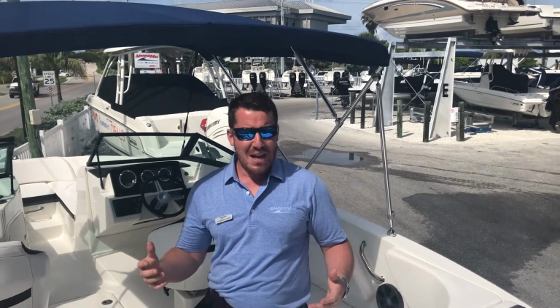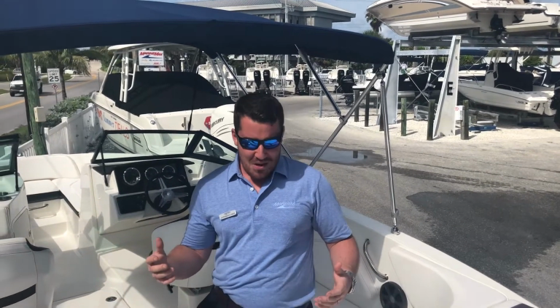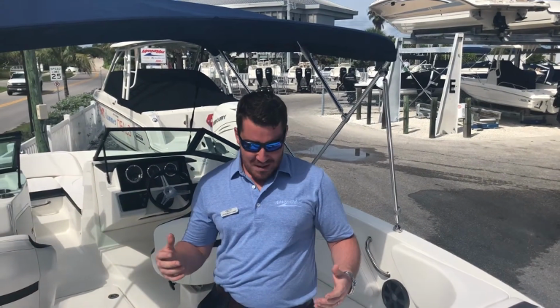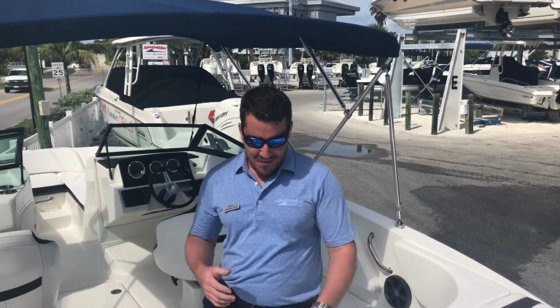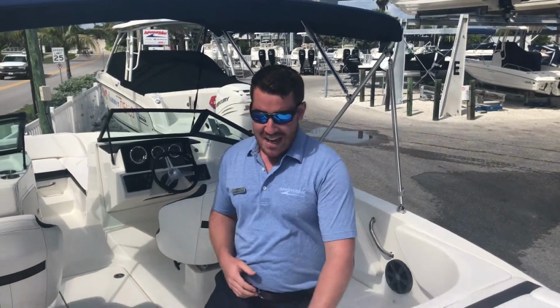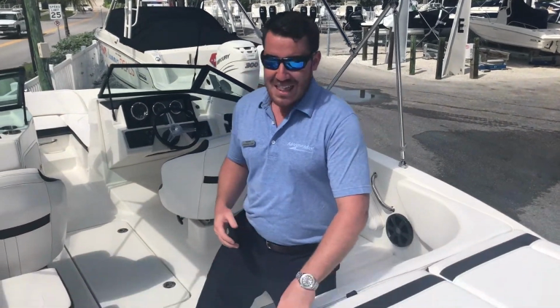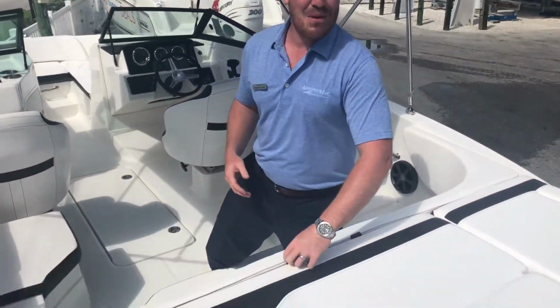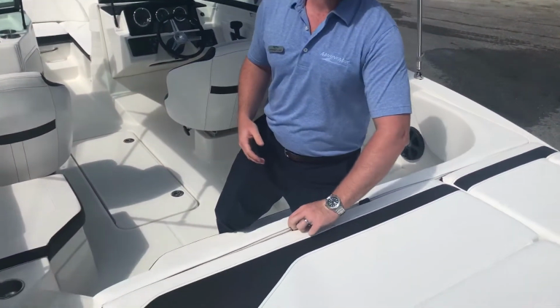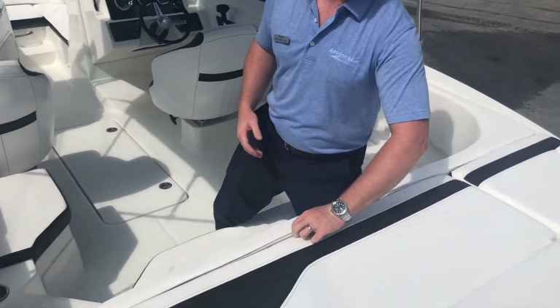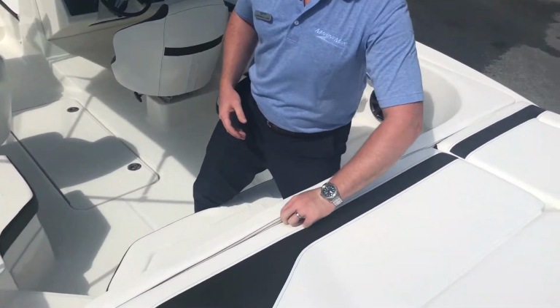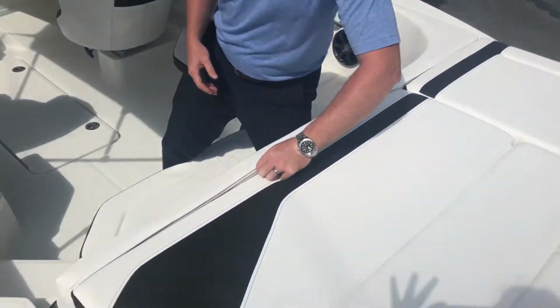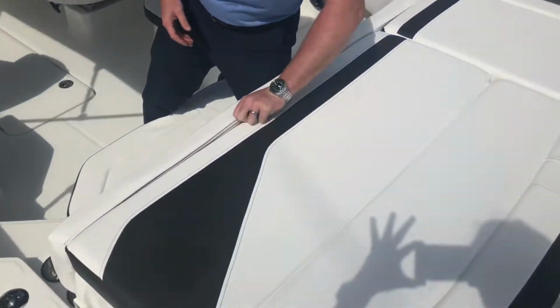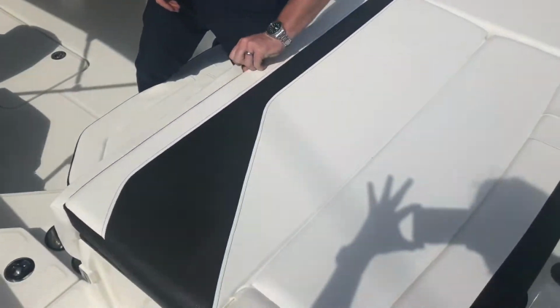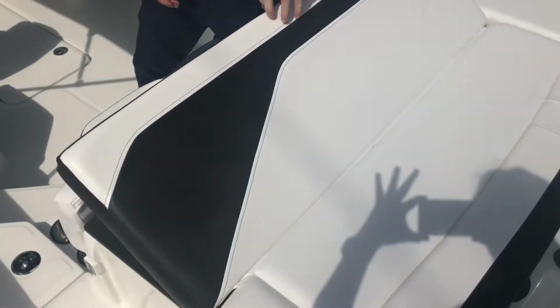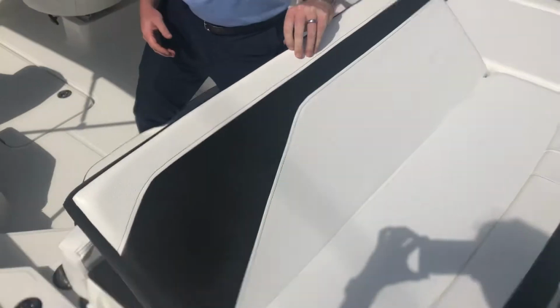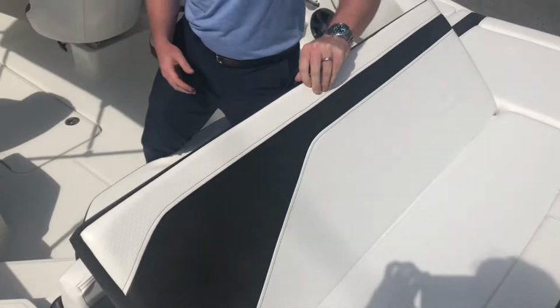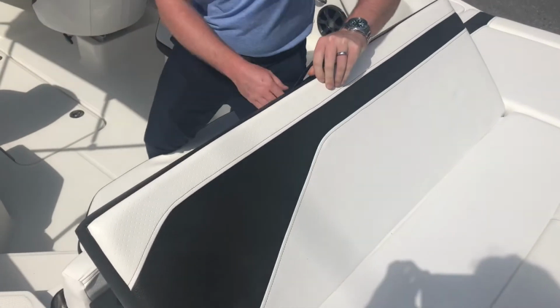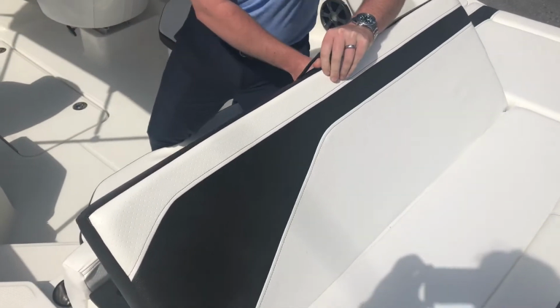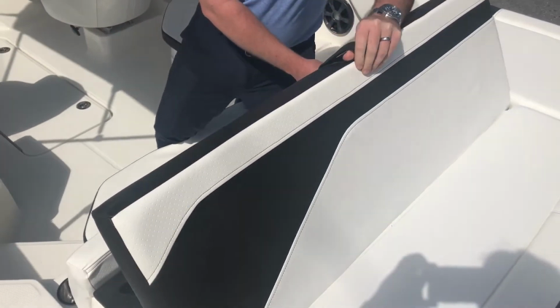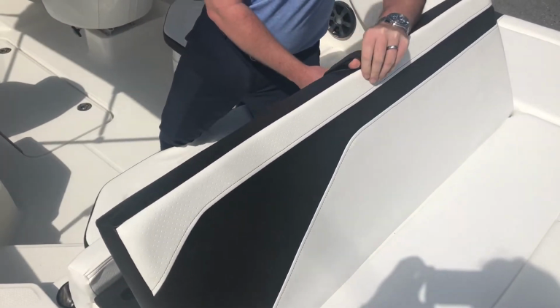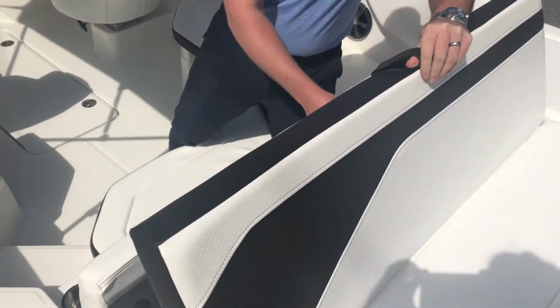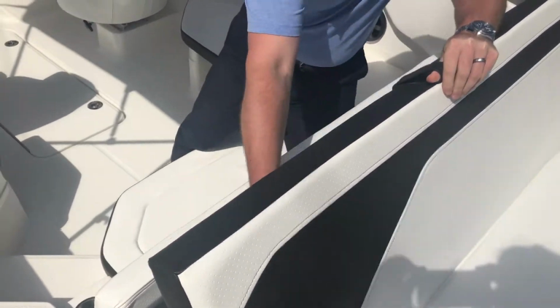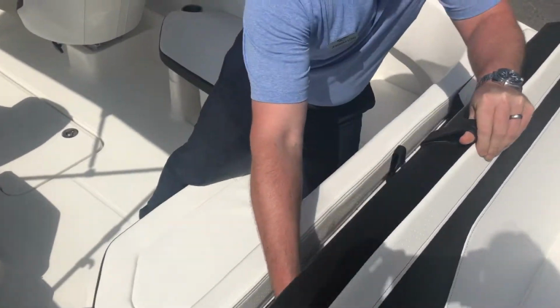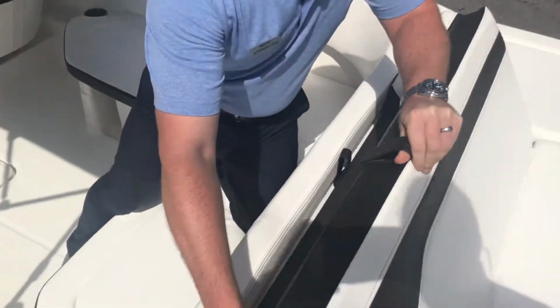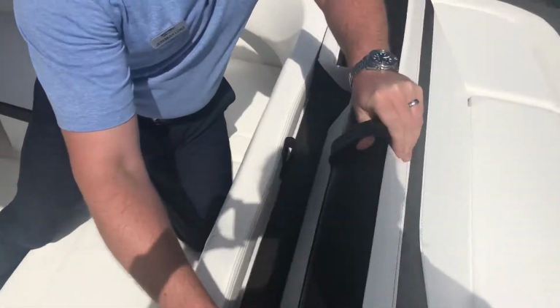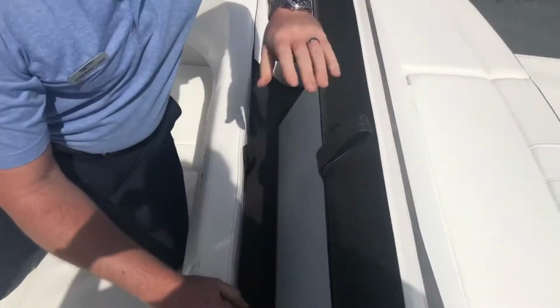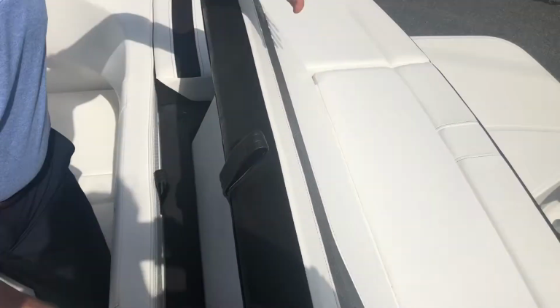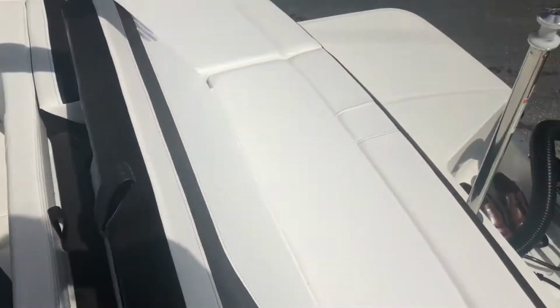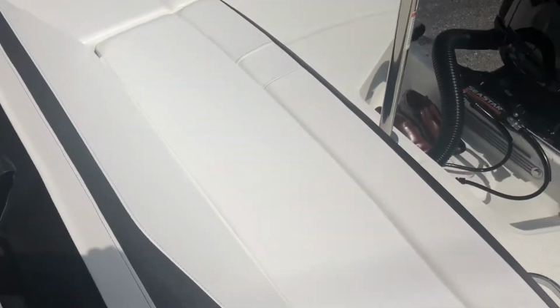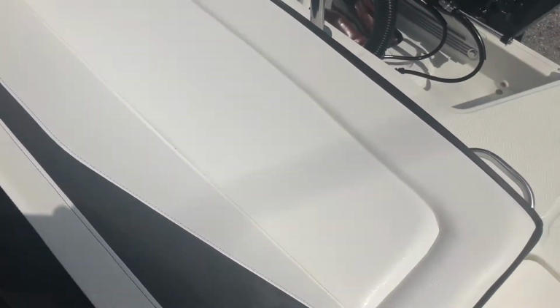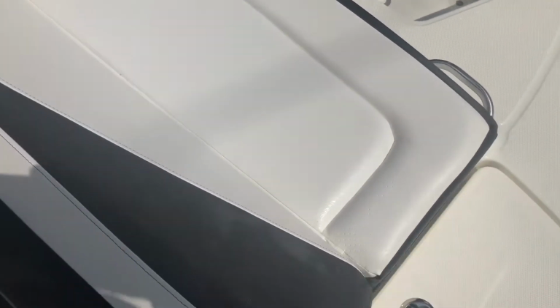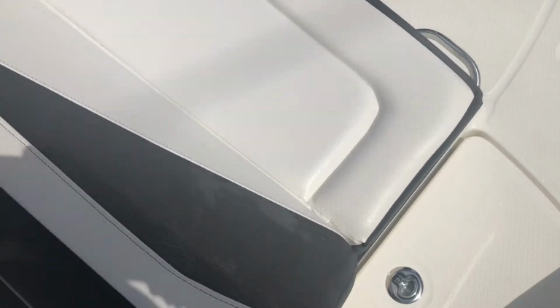That motor would easily push this boat near 50 miles an hour to back up all your family fun. This boat has so much storage you won't begin to know what to do with it, as well as a lounger on the back seat that gives you a great place to enjoy the sandbar.